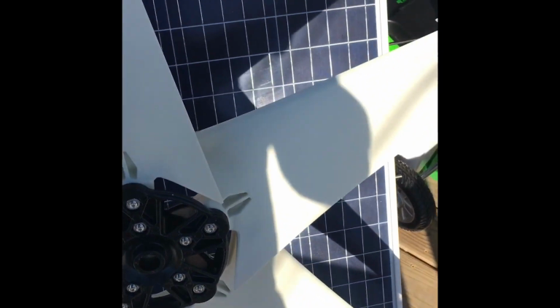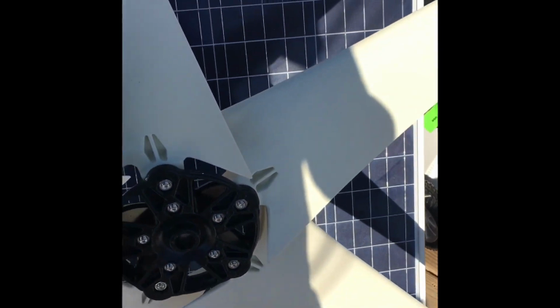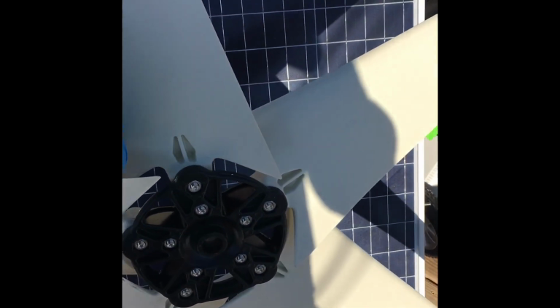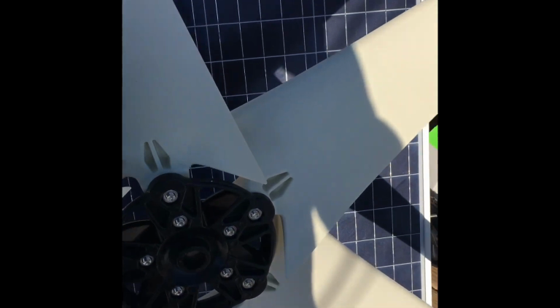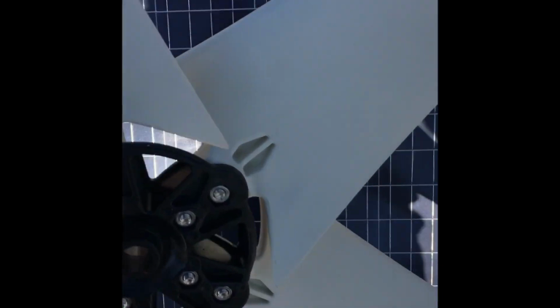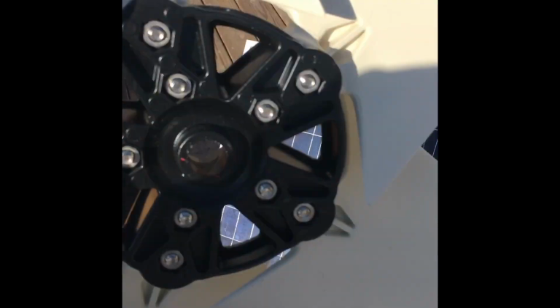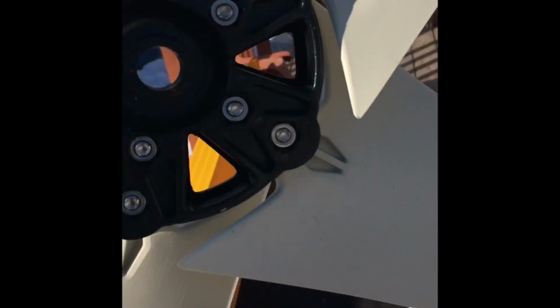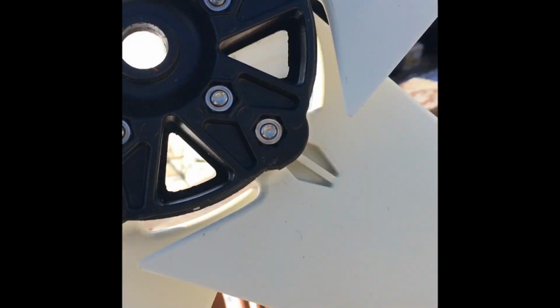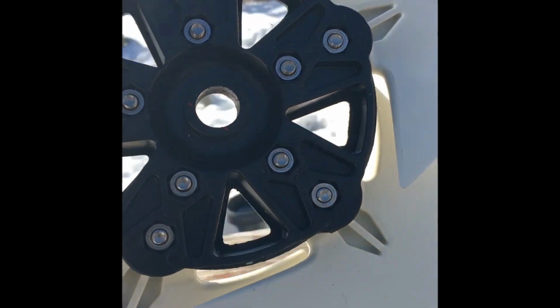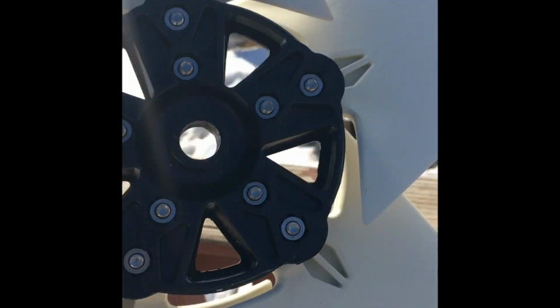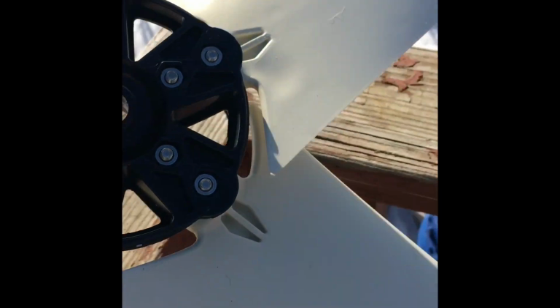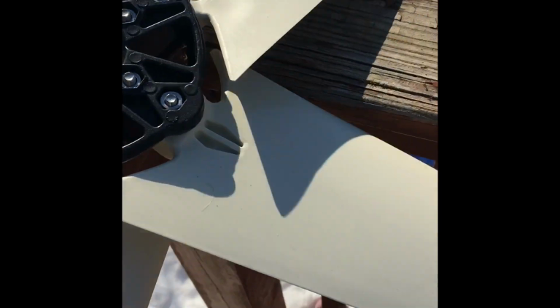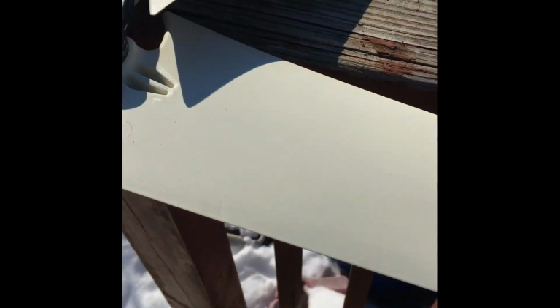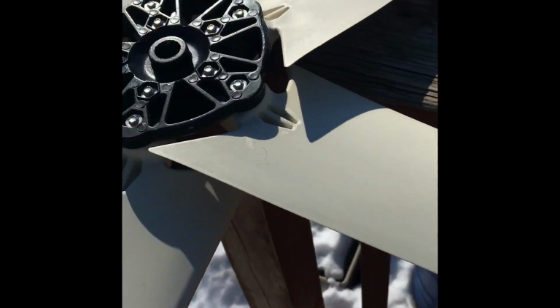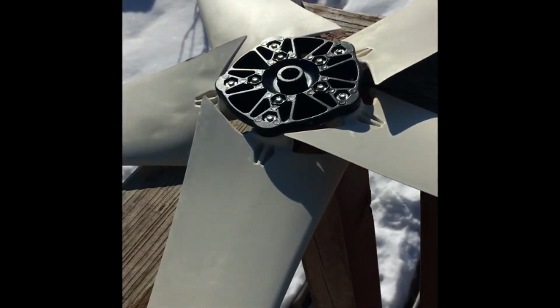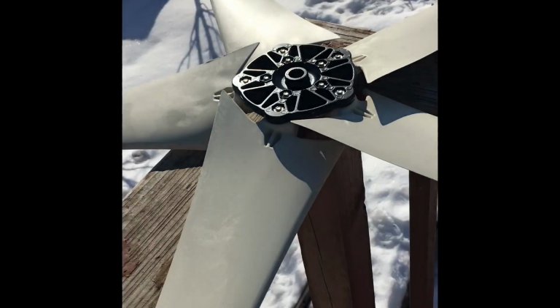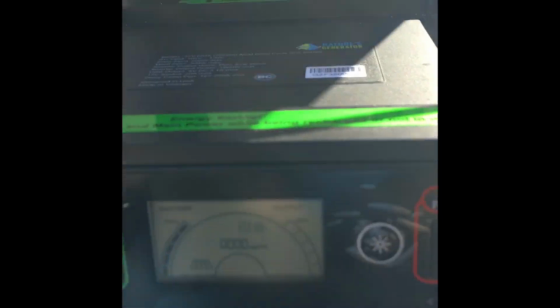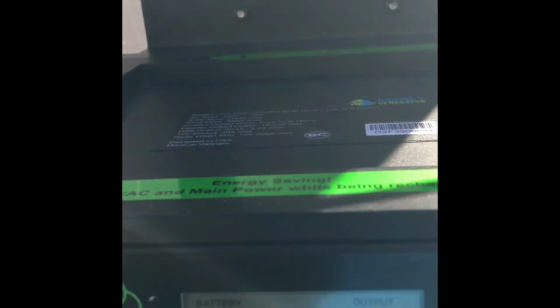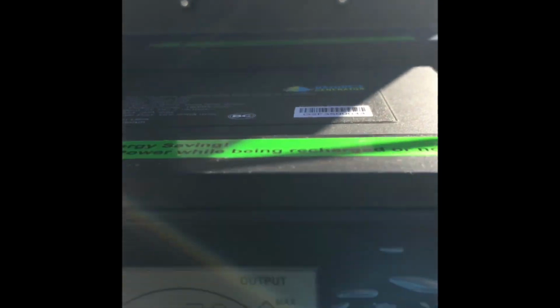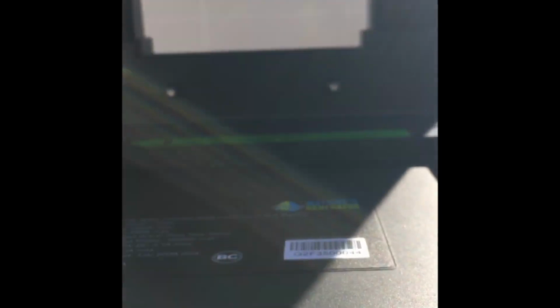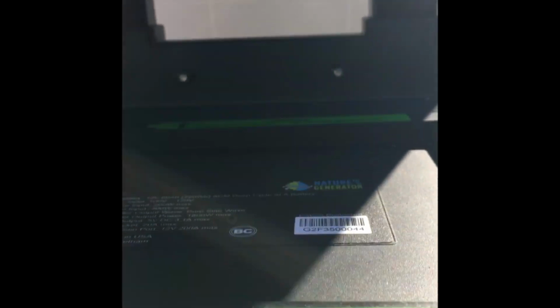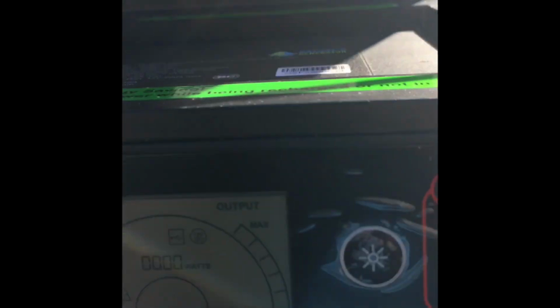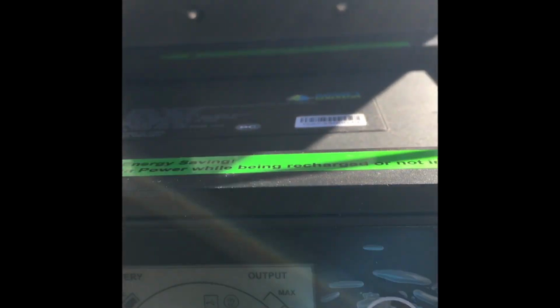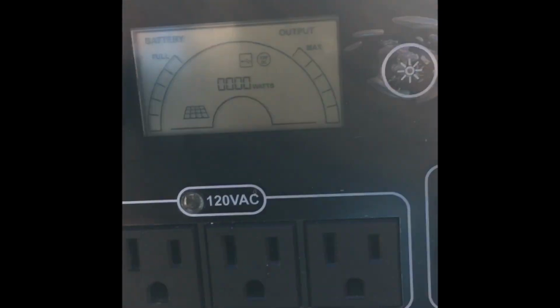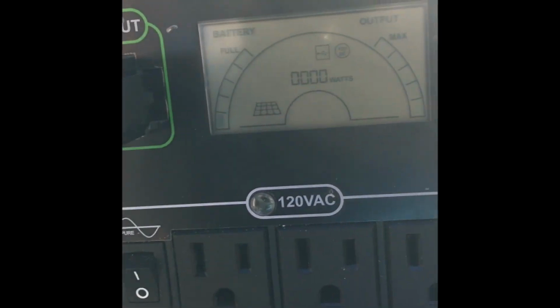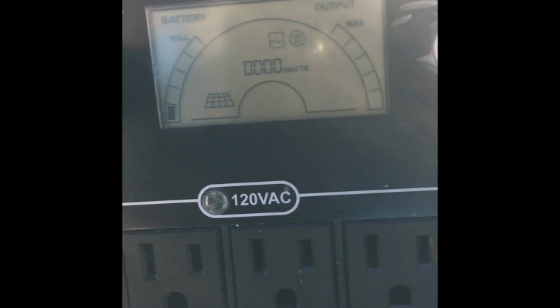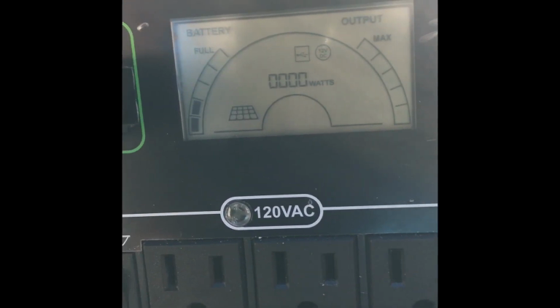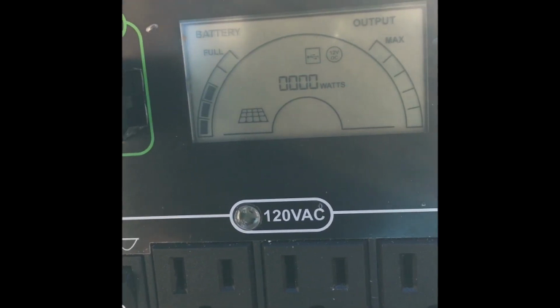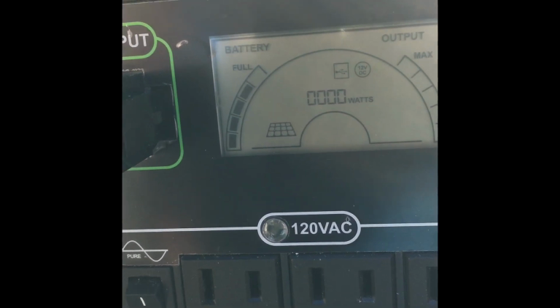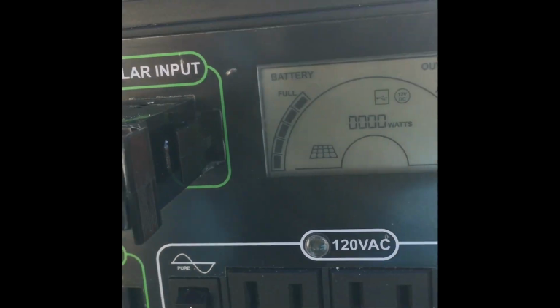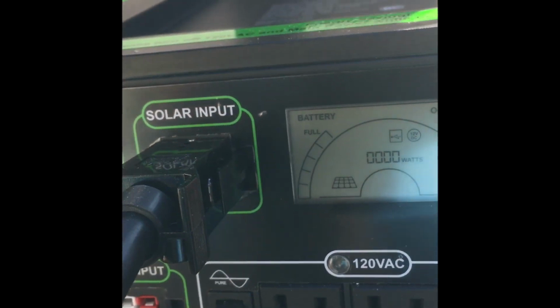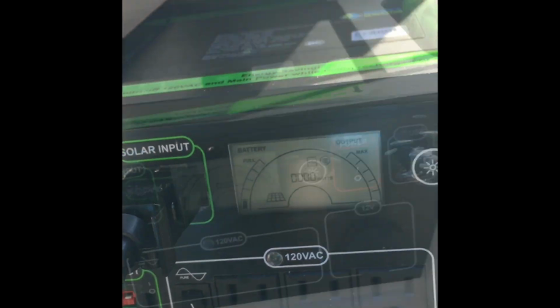It's just a little bit larger than the solar panel, but it will generate power from the wind. We've got this charging from the solar panel.